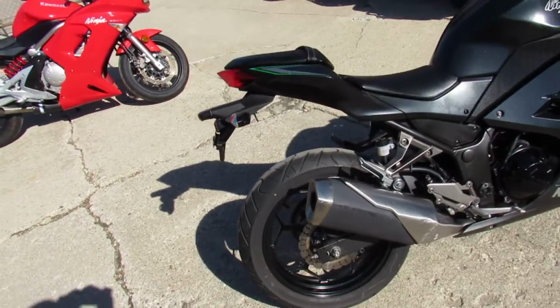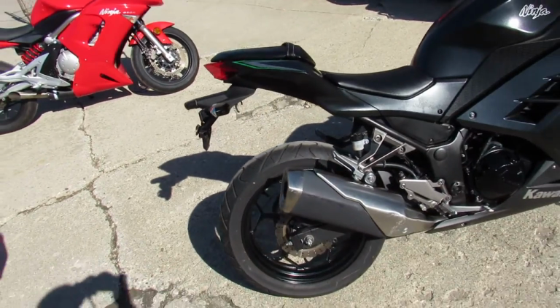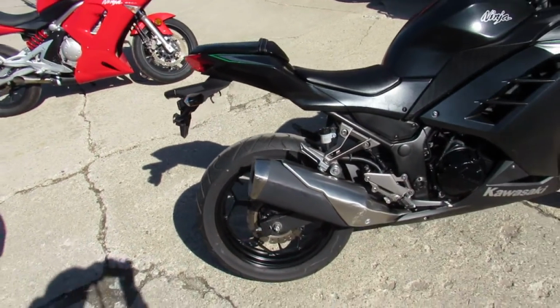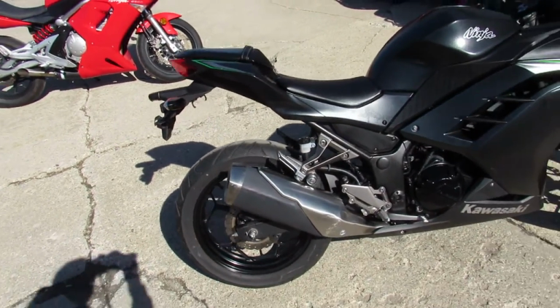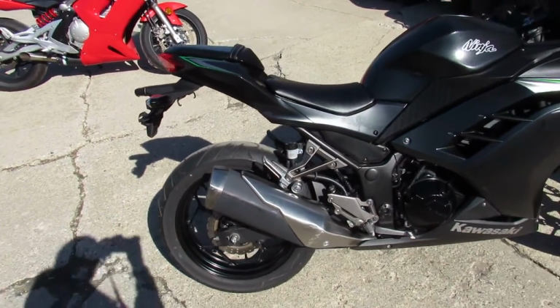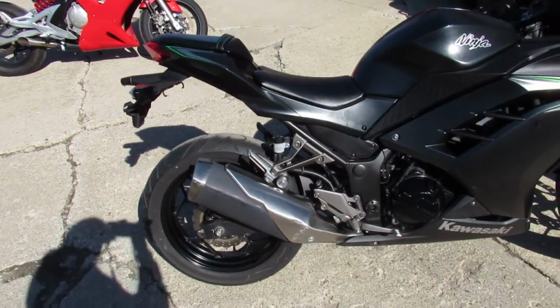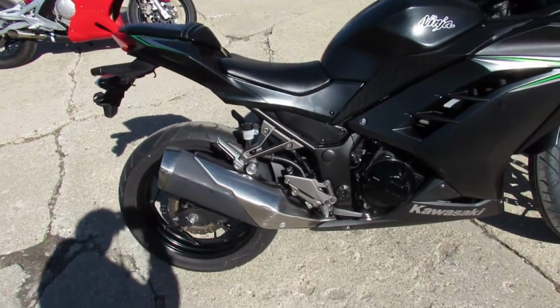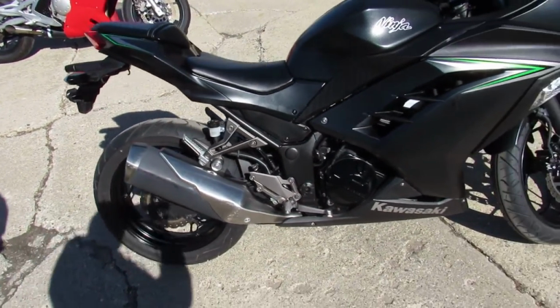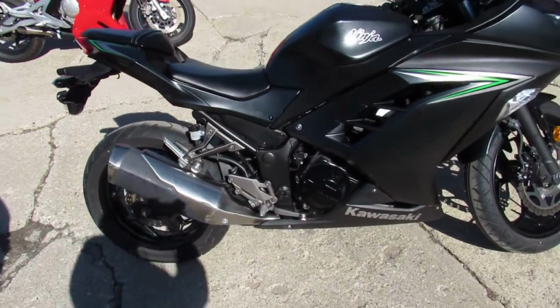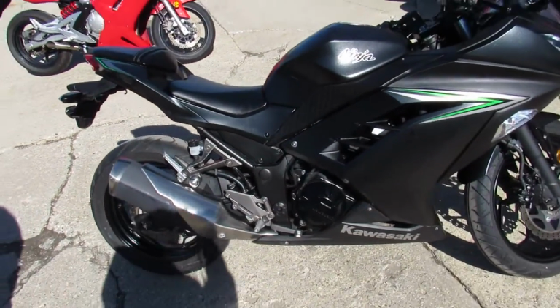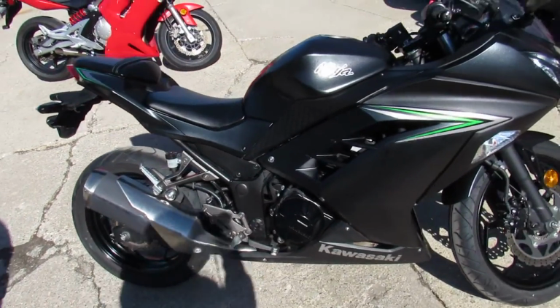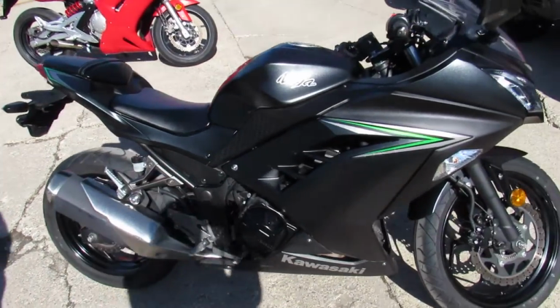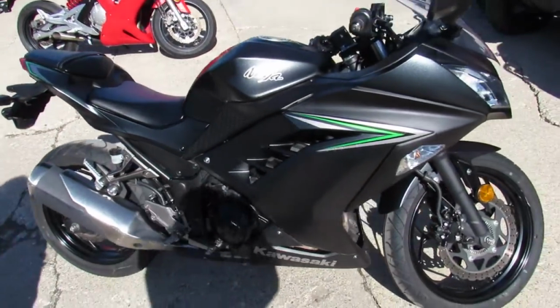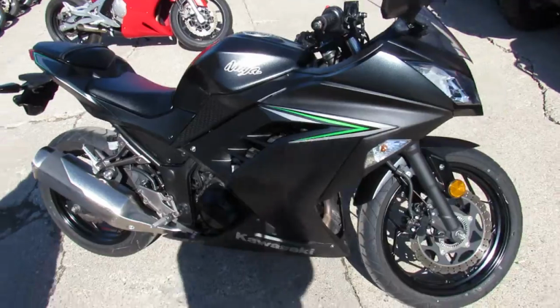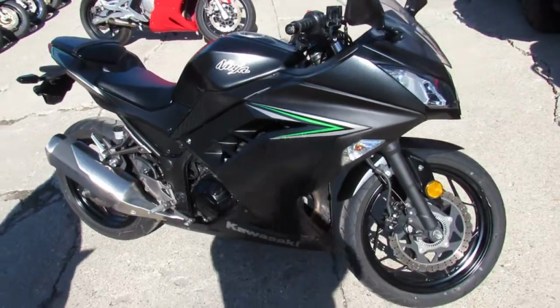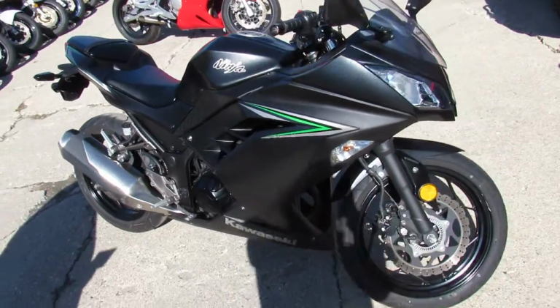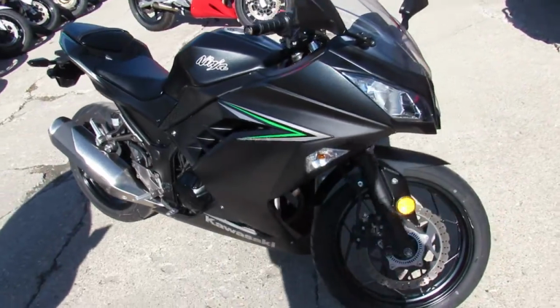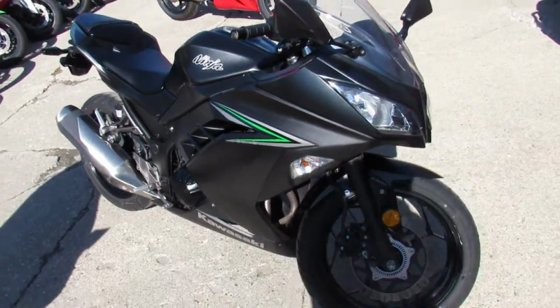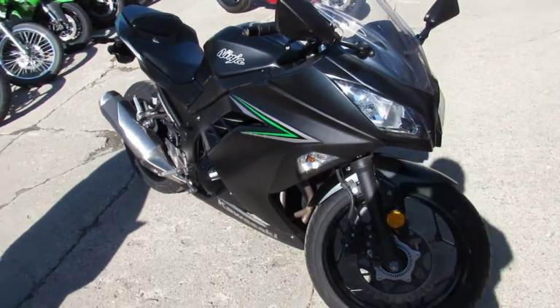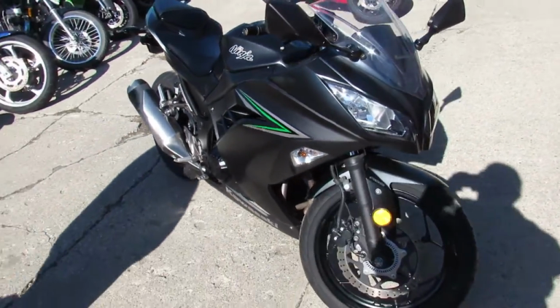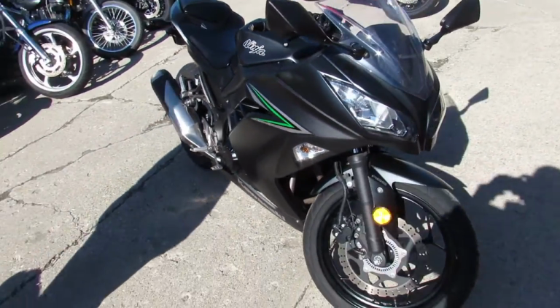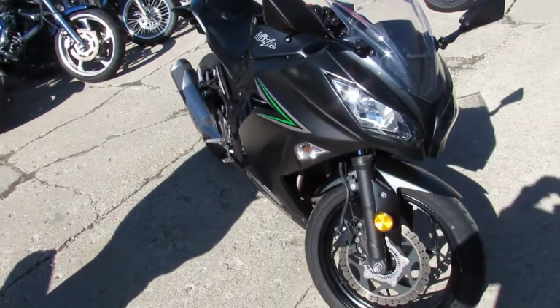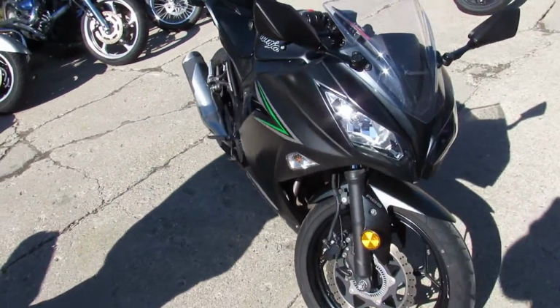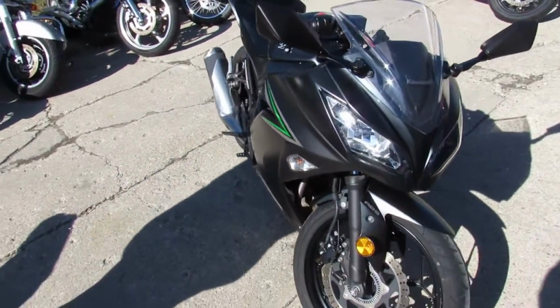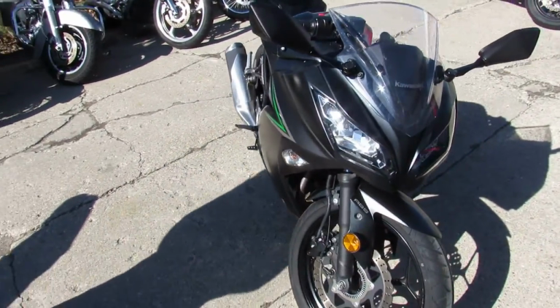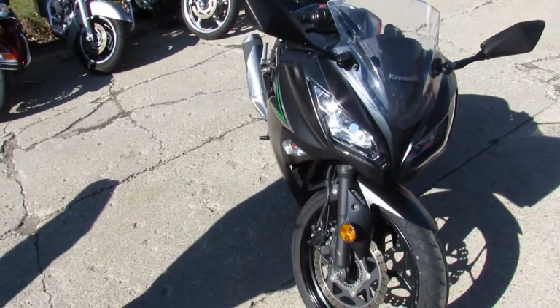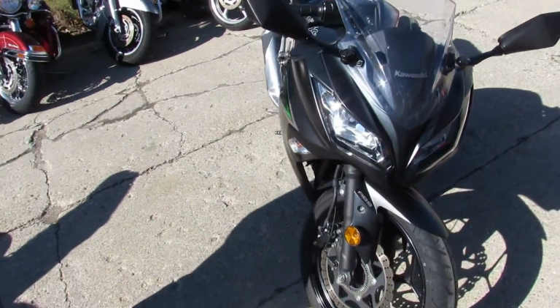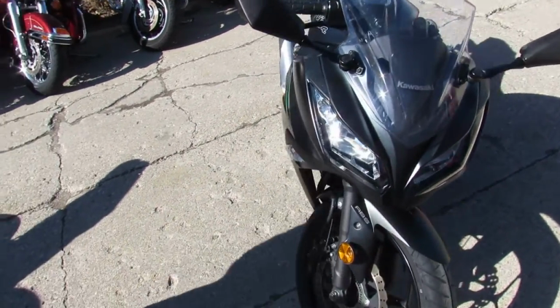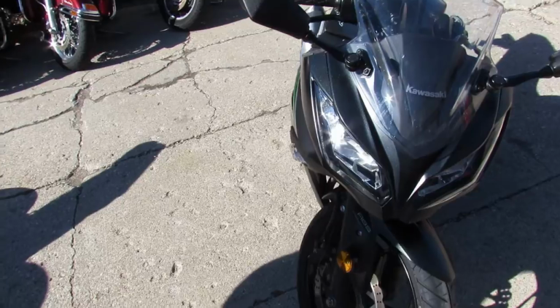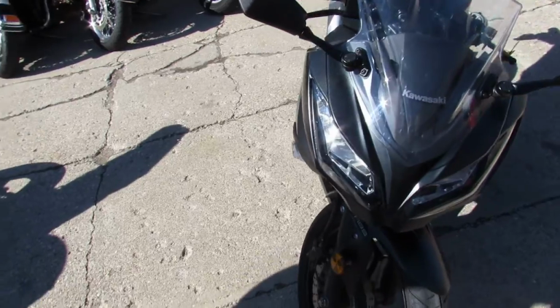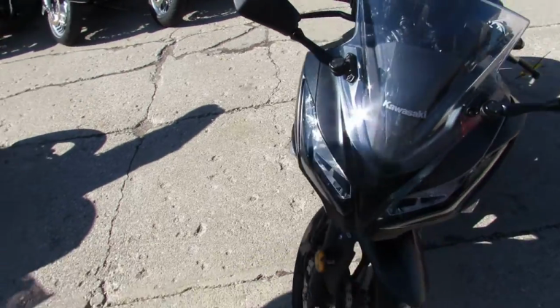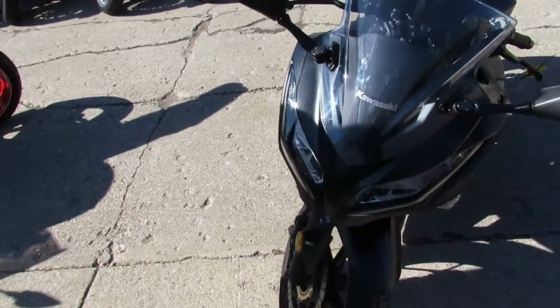I'm going to show you the used 2016 Ninja 300. It's got ABS at only 3,510 miles. Matte black paint, all stock, no modifications.